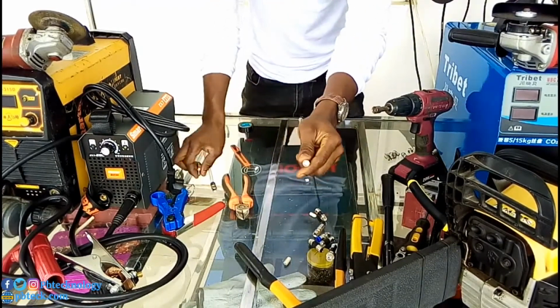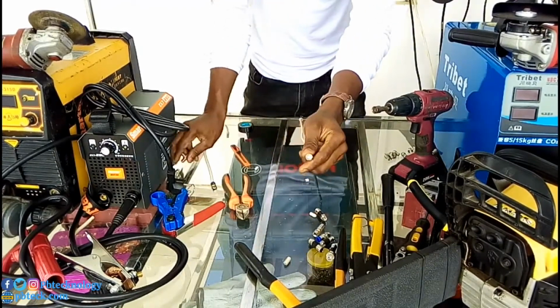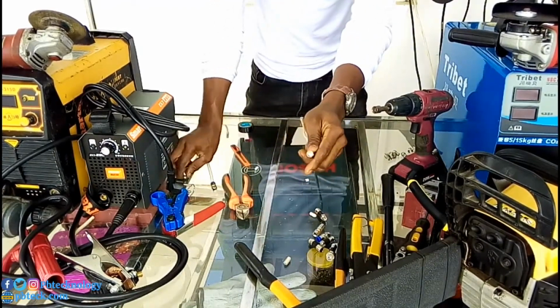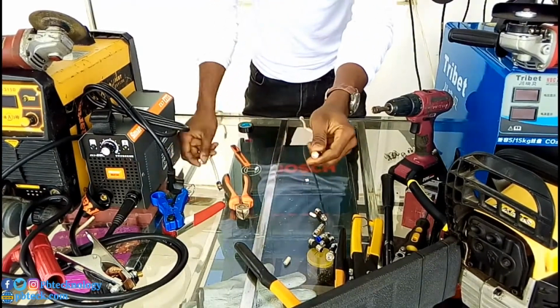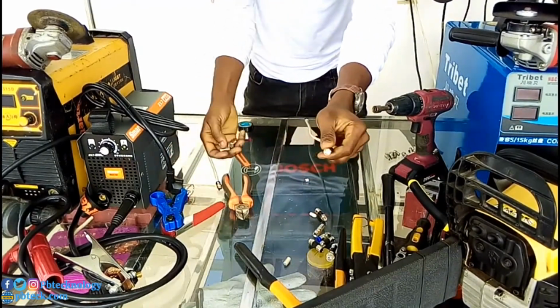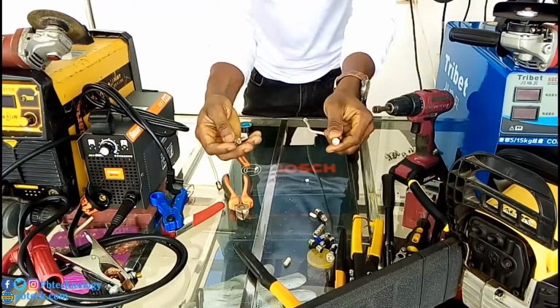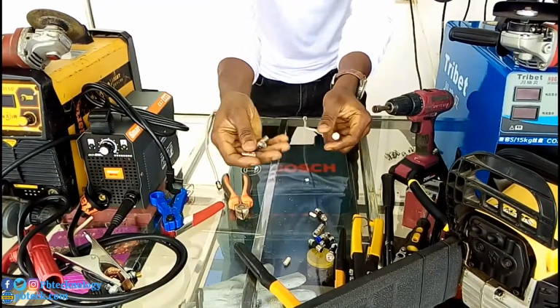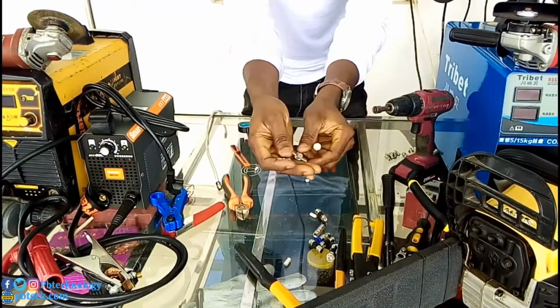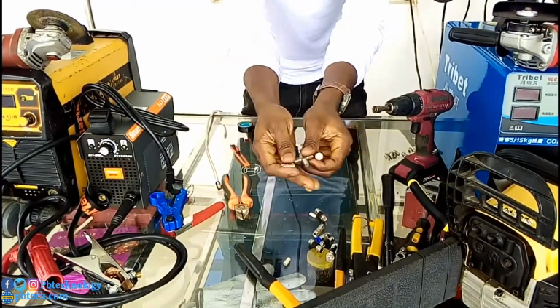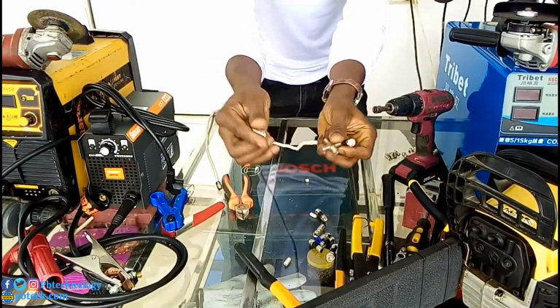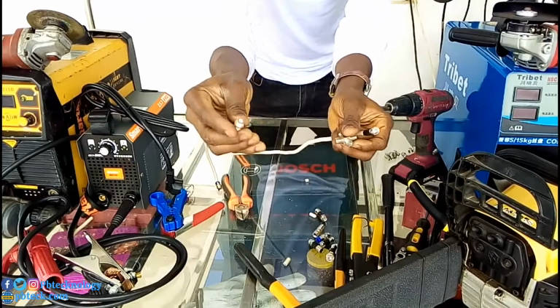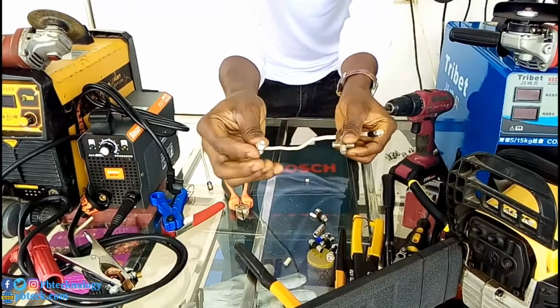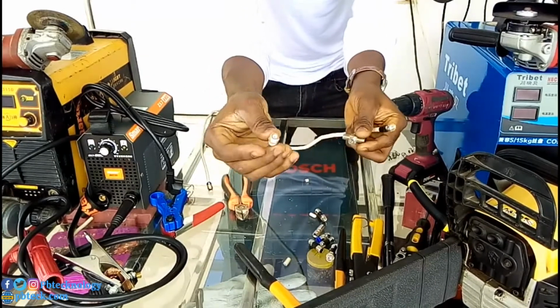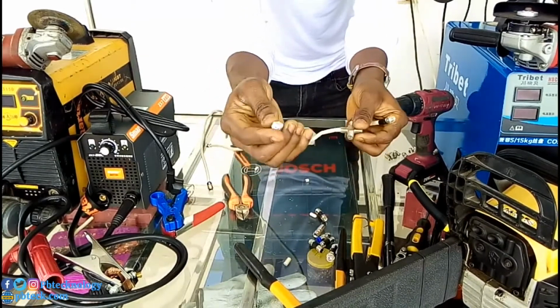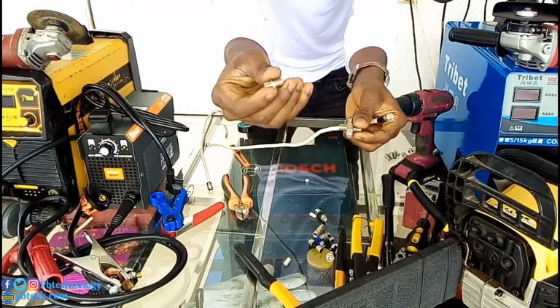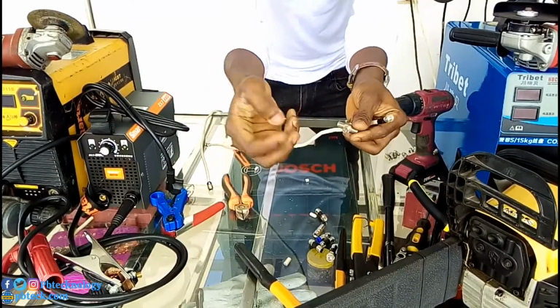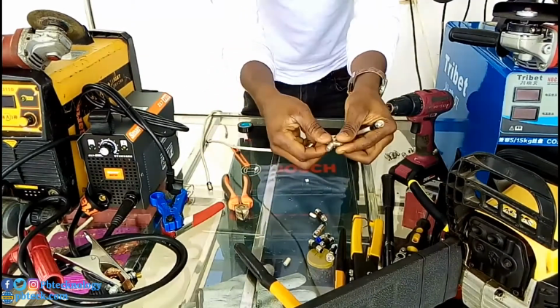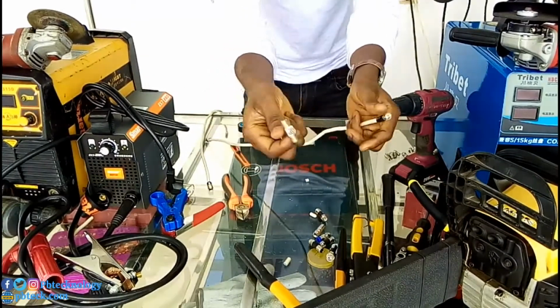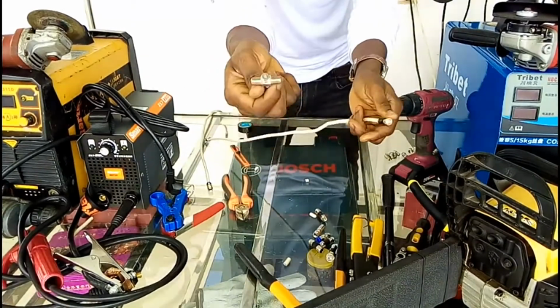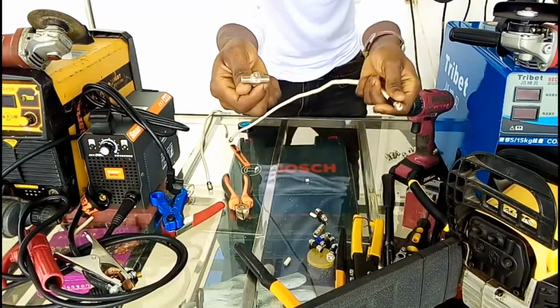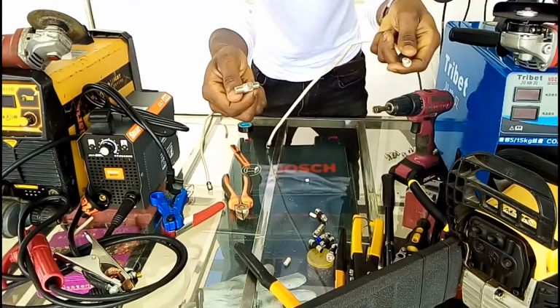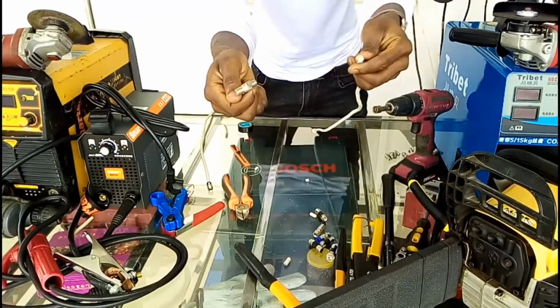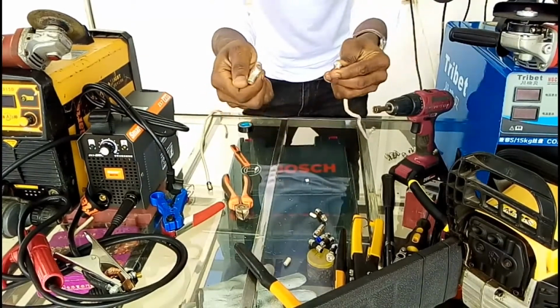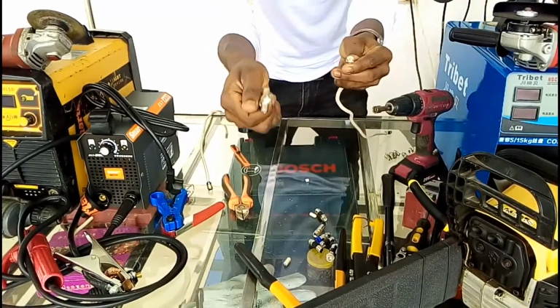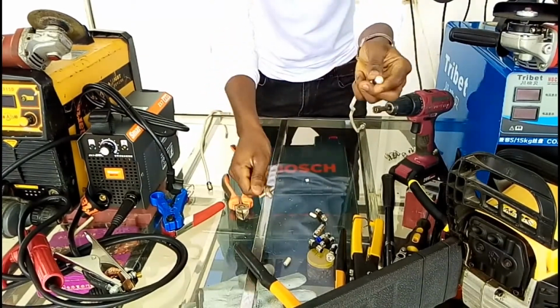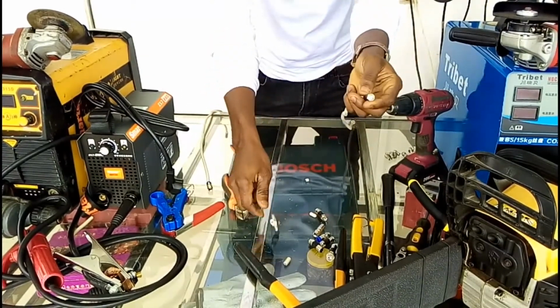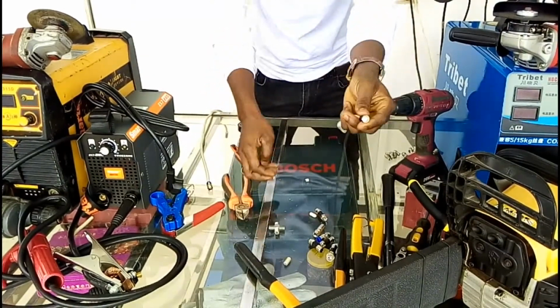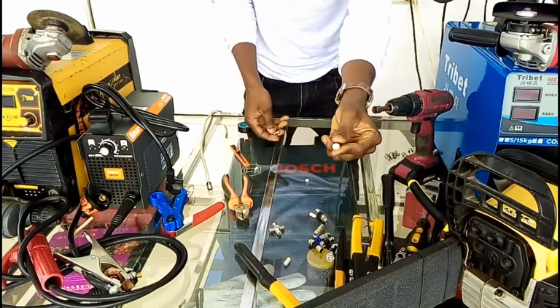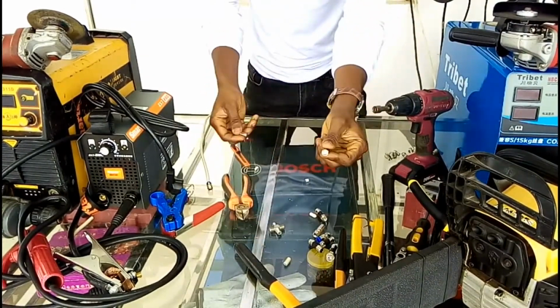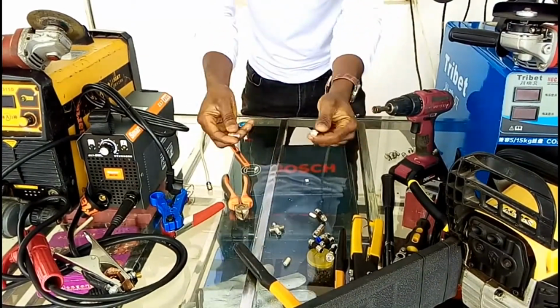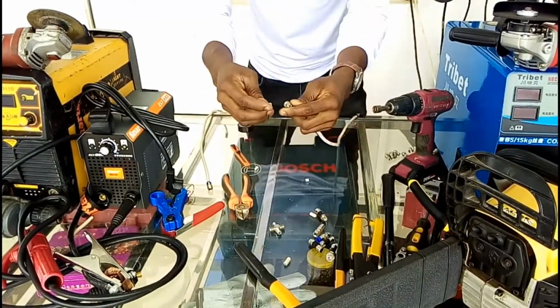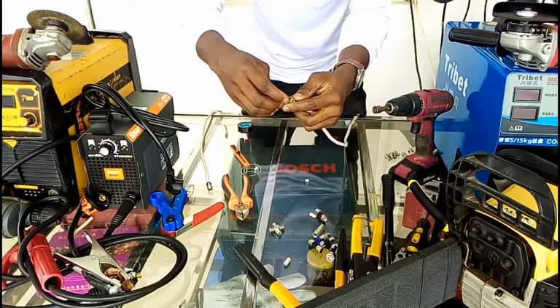Then you can either use this signal gun over here, or this 4 square gun over here.